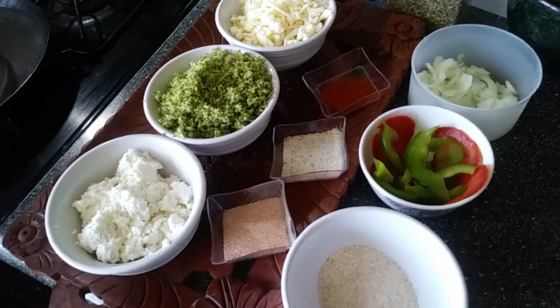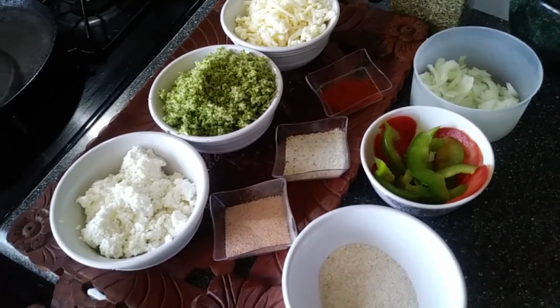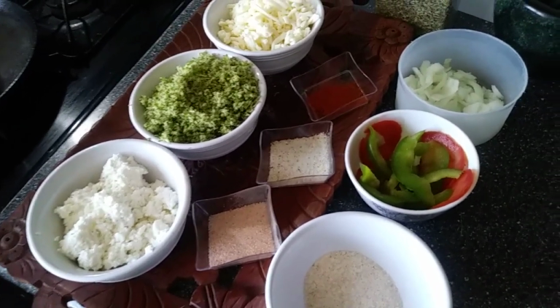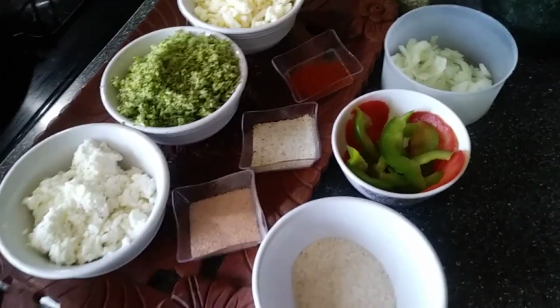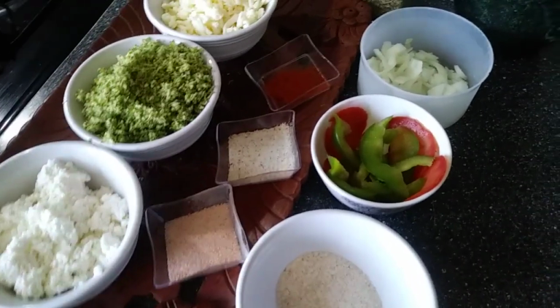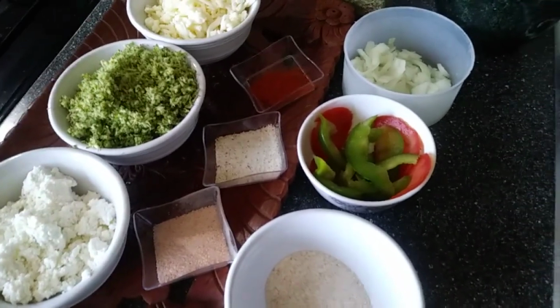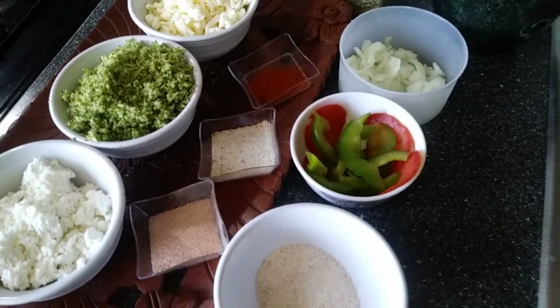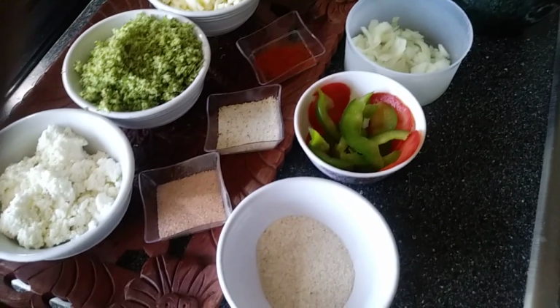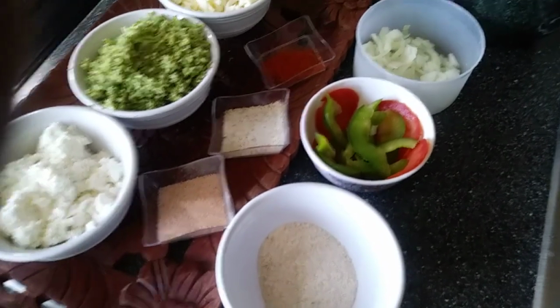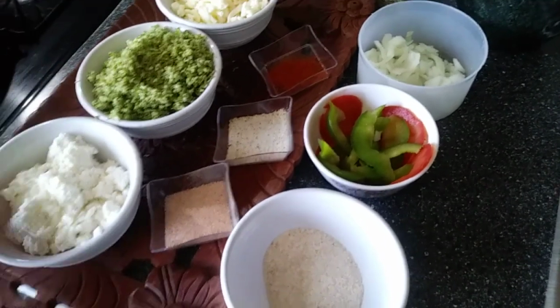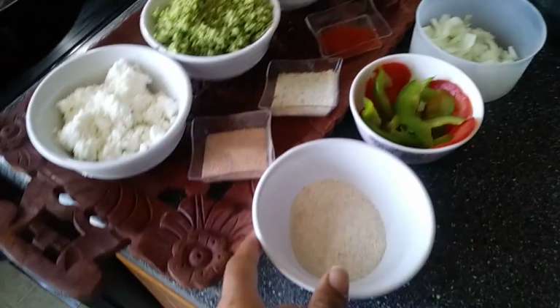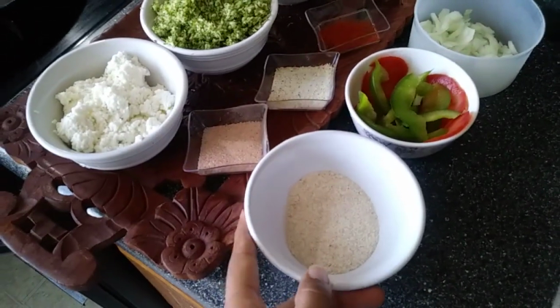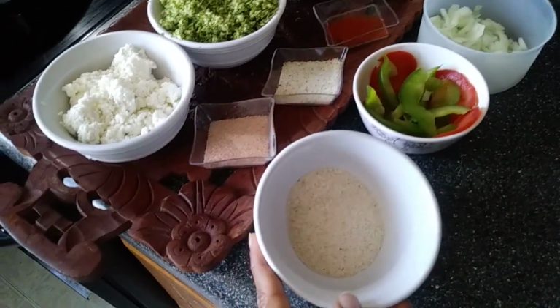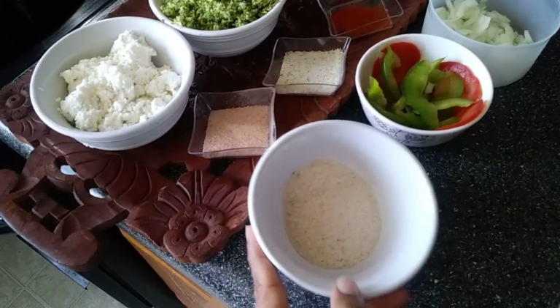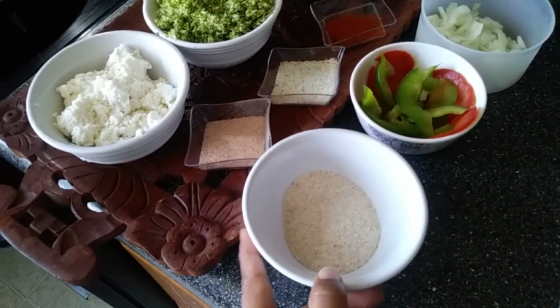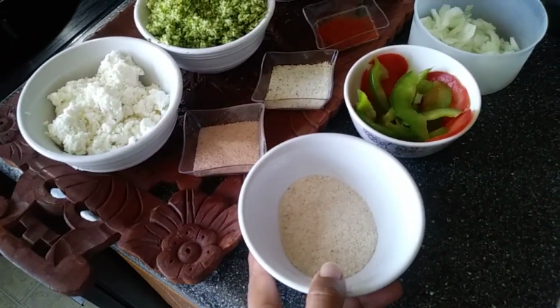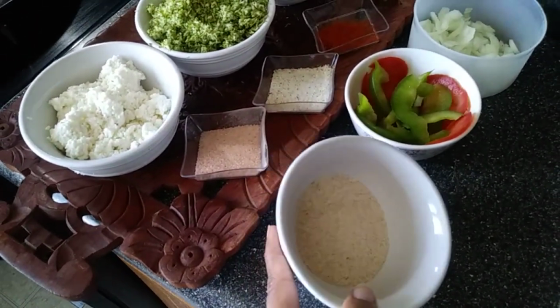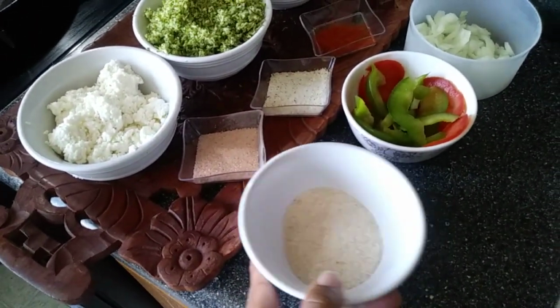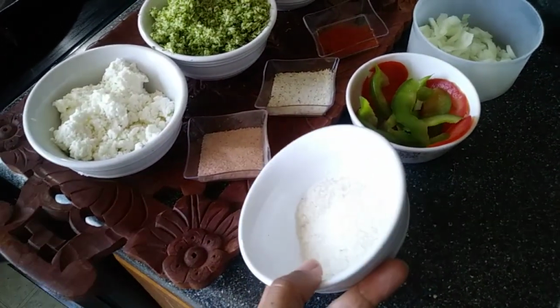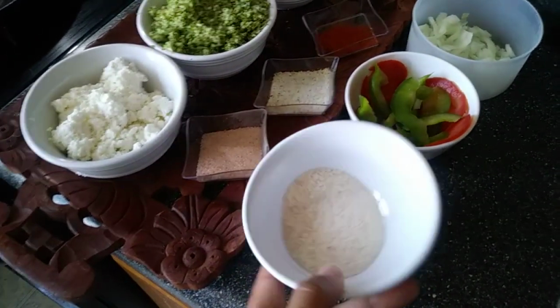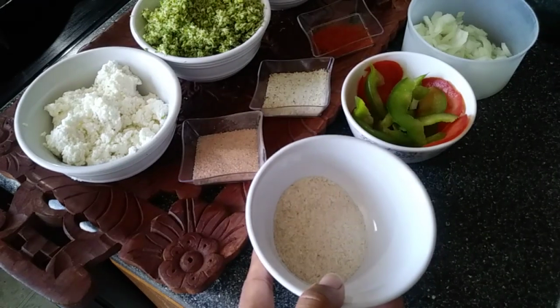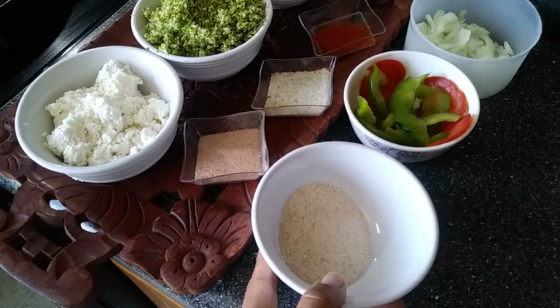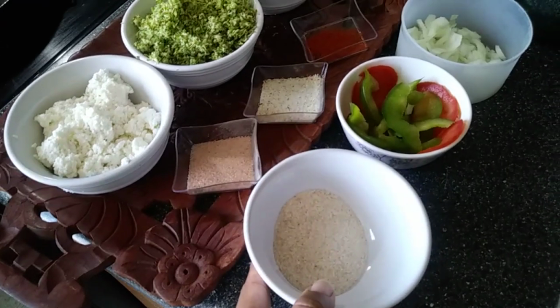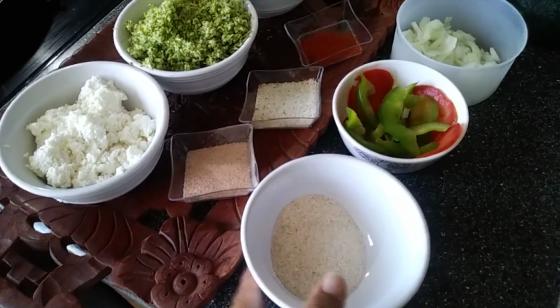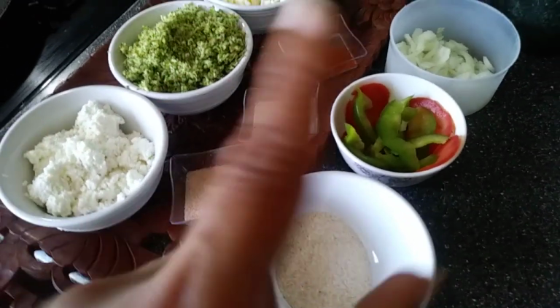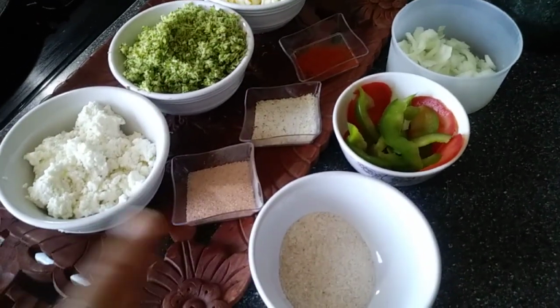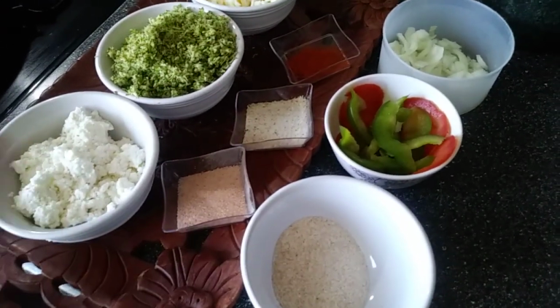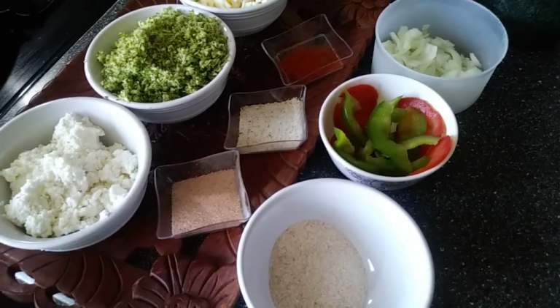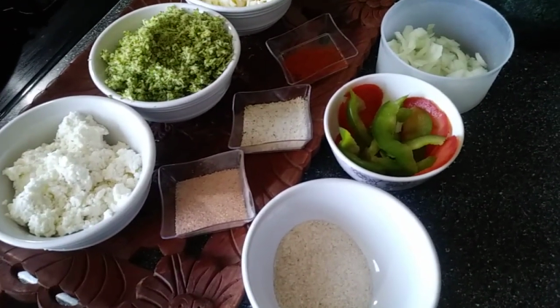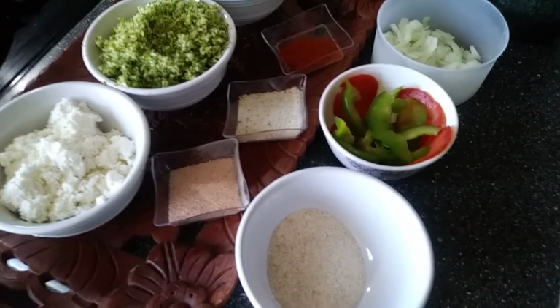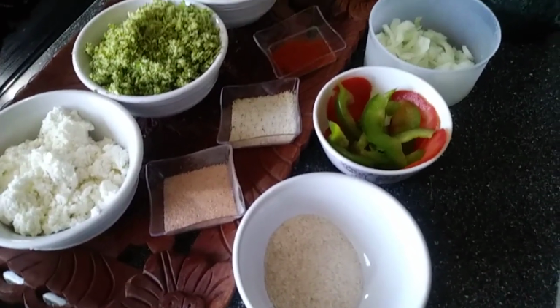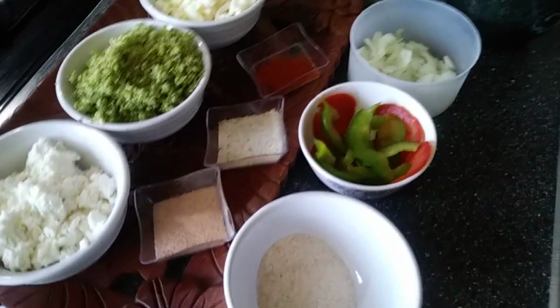And this is psyllium husk — I'm taking two spoons of psyllium husk to act as a binder, and it's also a good source of fiber.